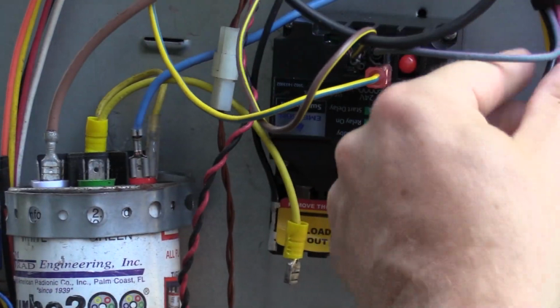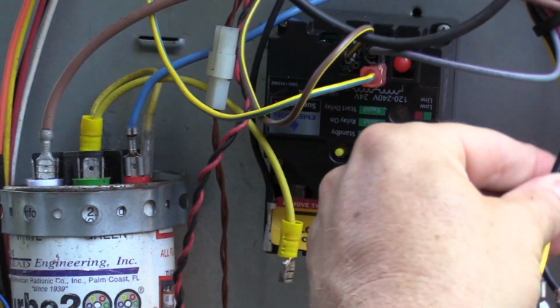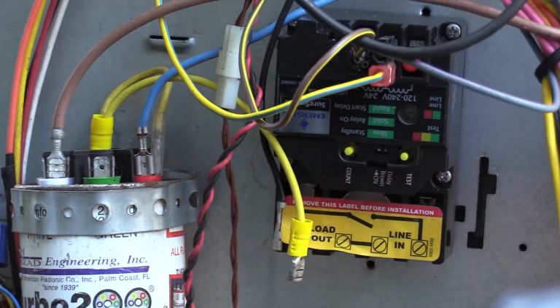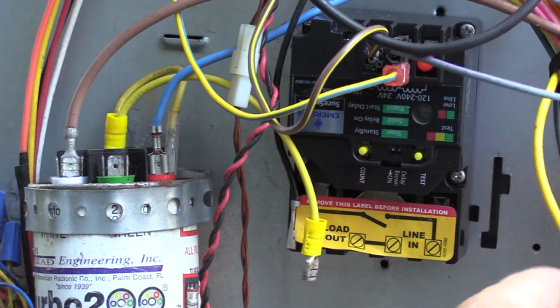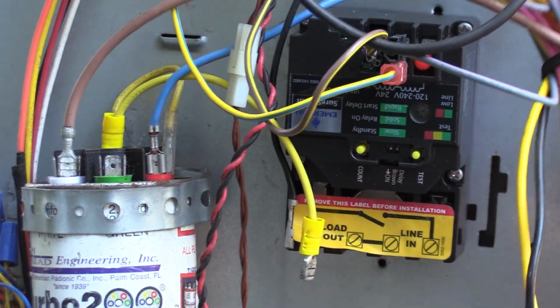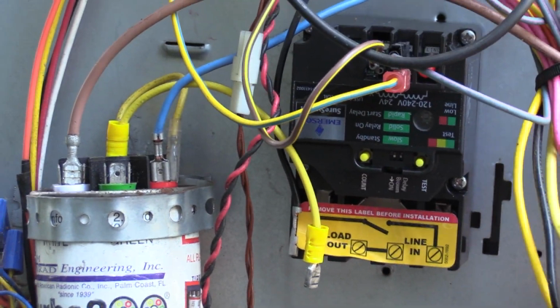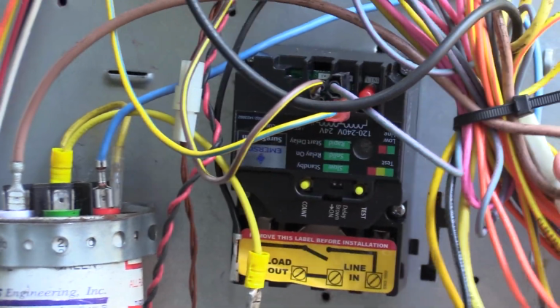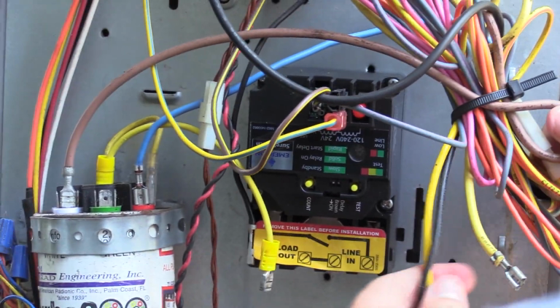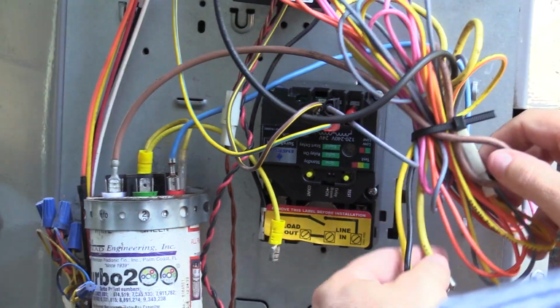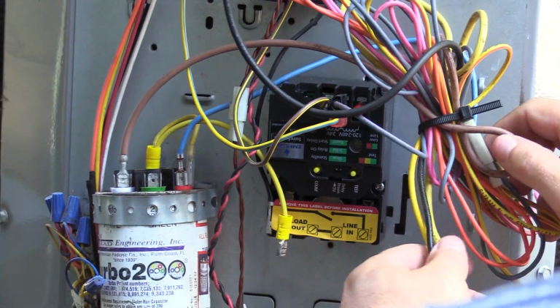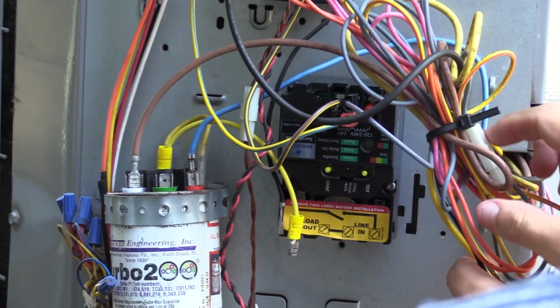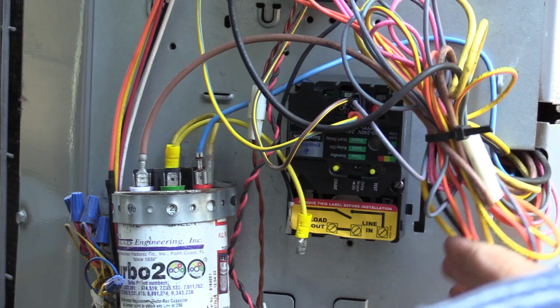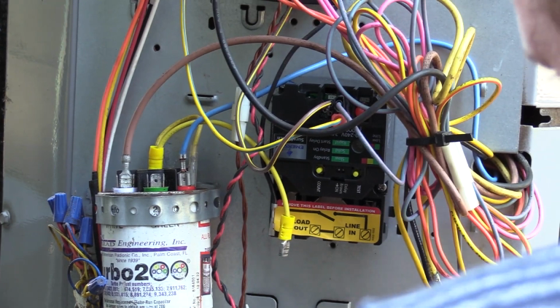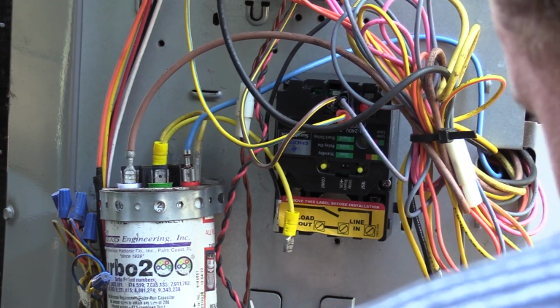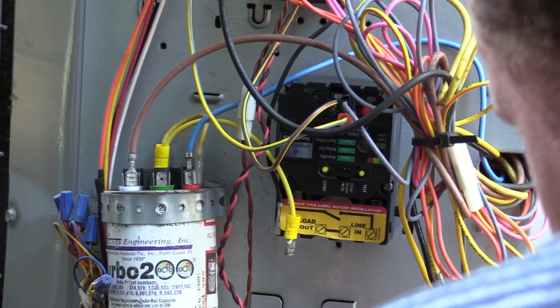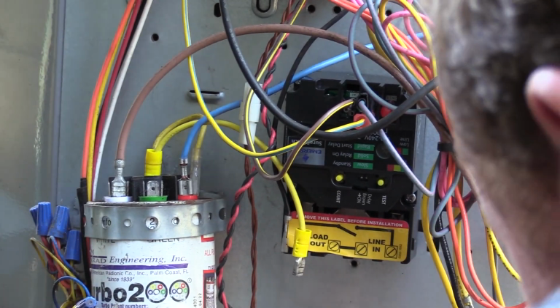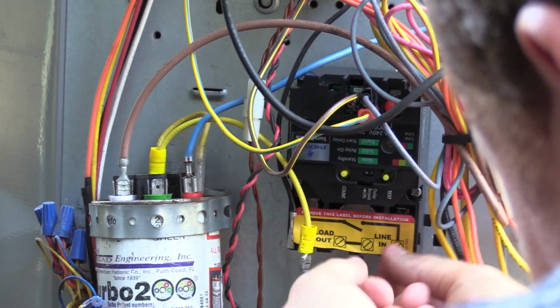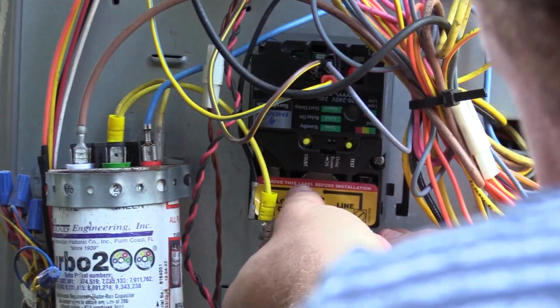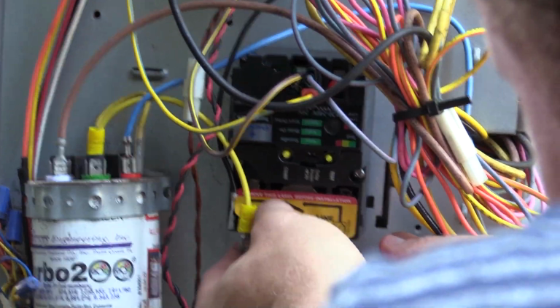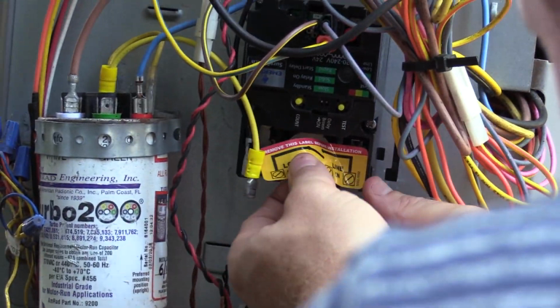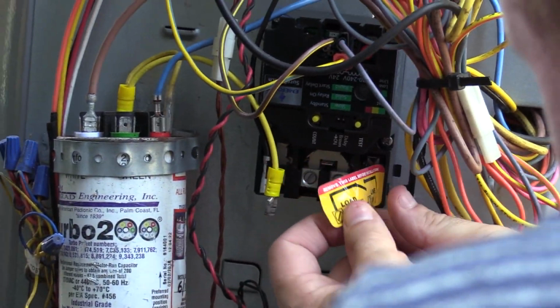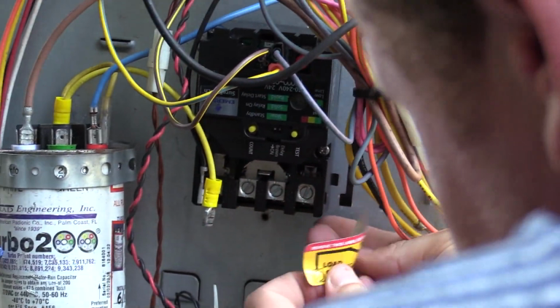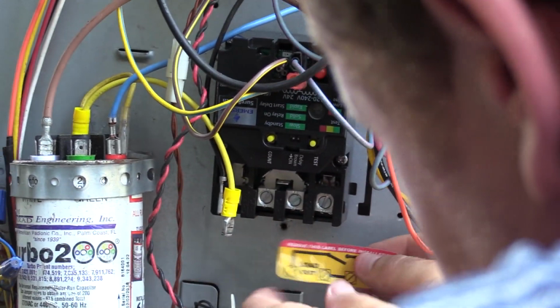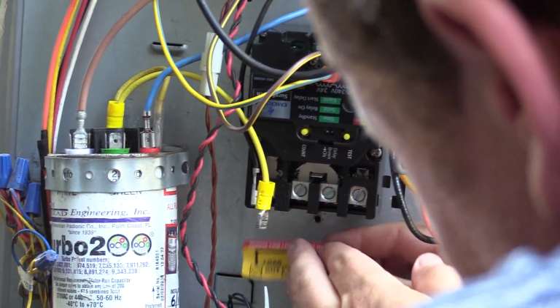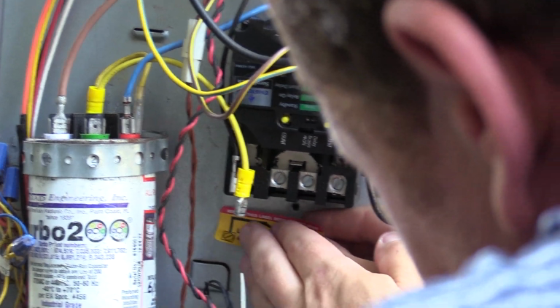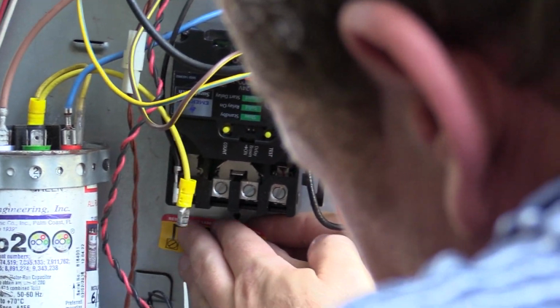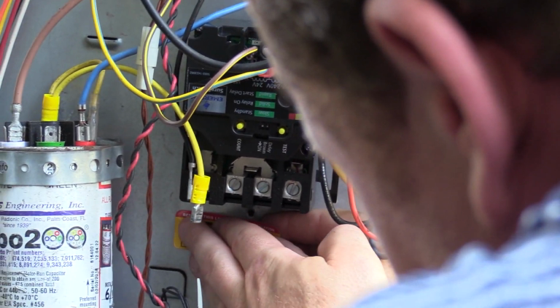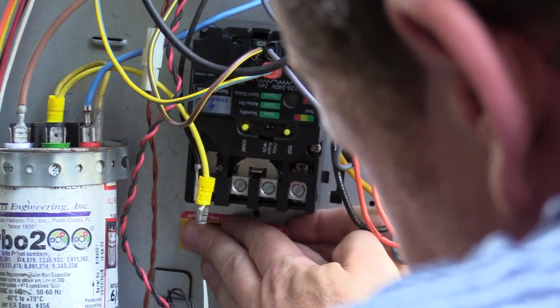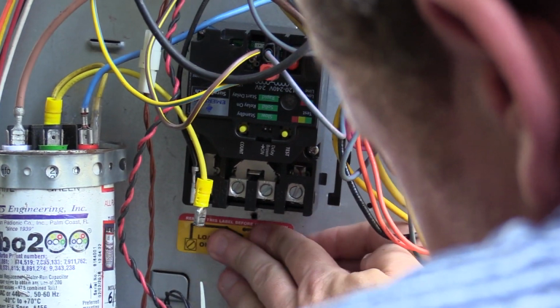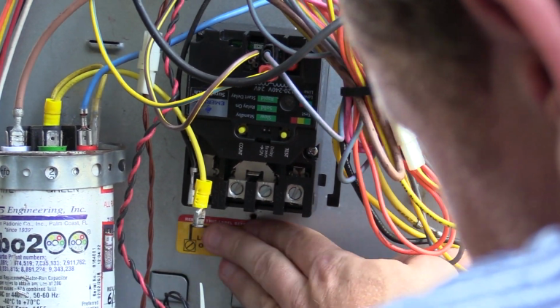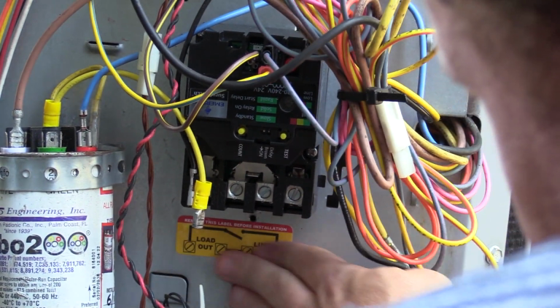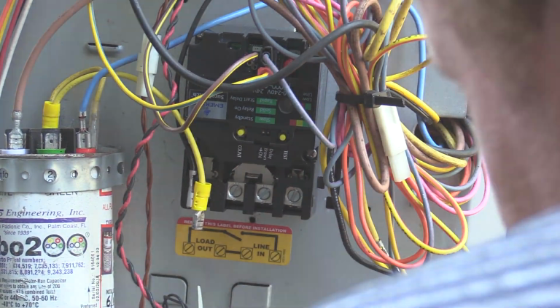These are our low-voltage coil connections. Now we need to grab enough slack here to get our line and load connections. I like to remove the sticker and set it right below the line and load so the other technicians know which one's which after installing line and load.